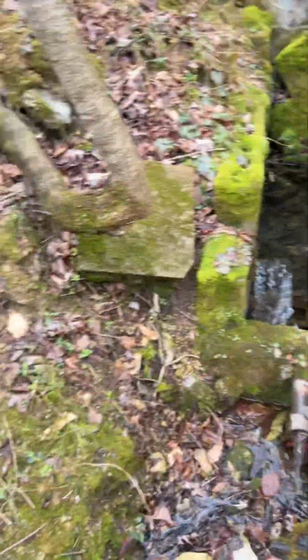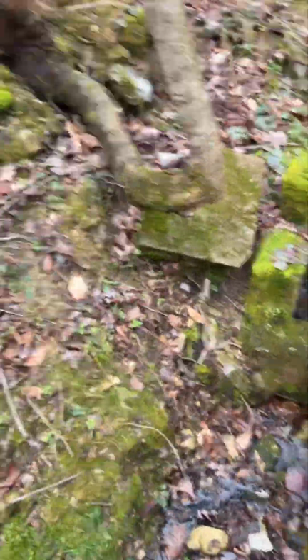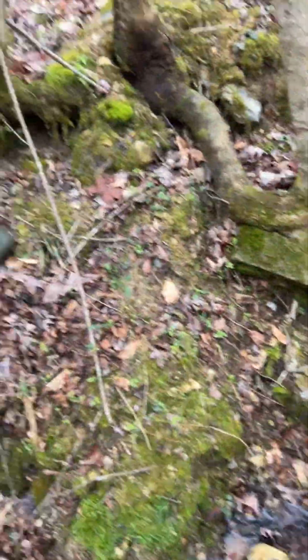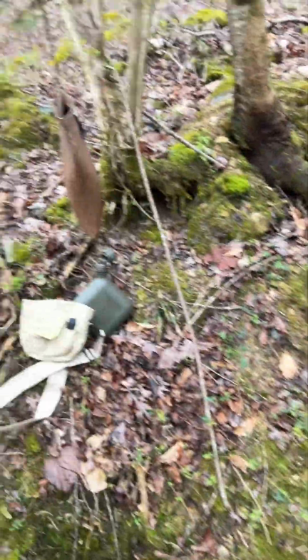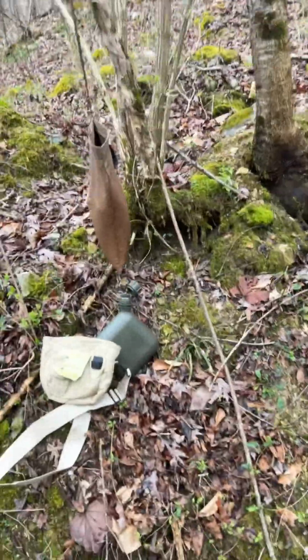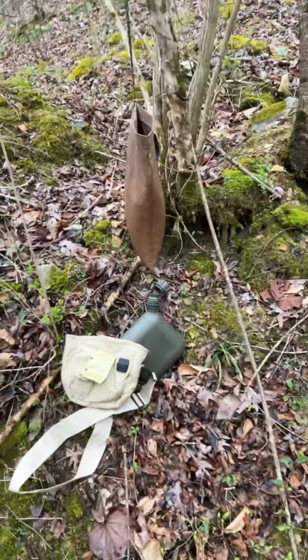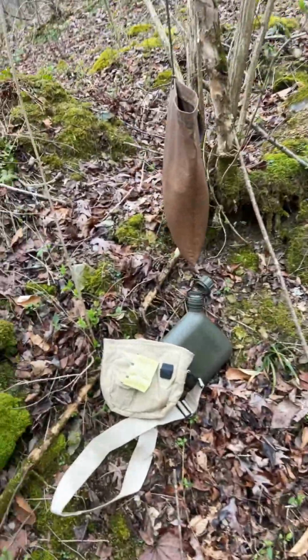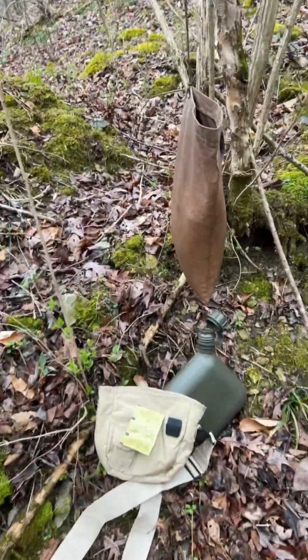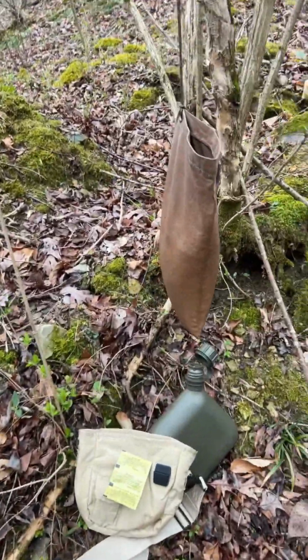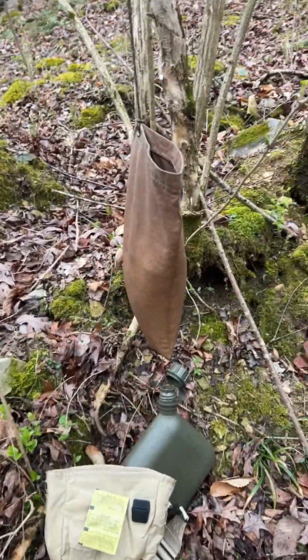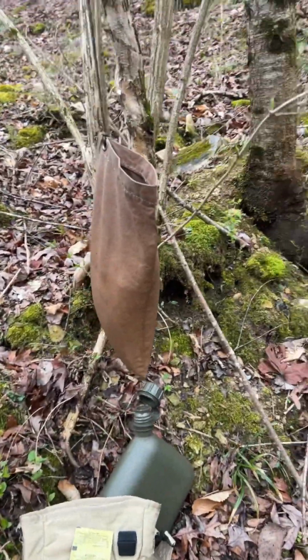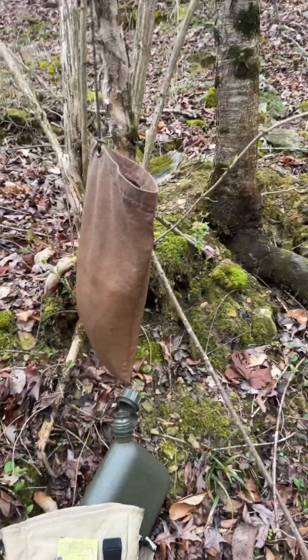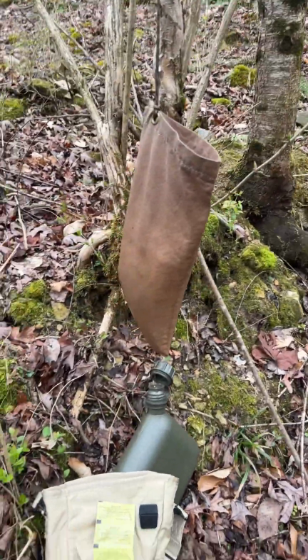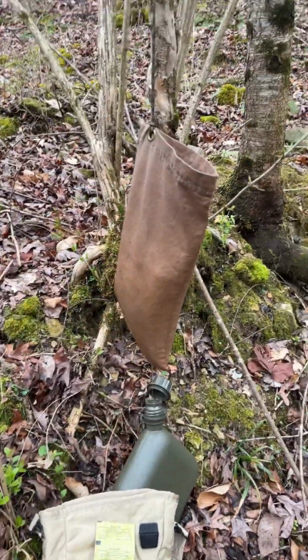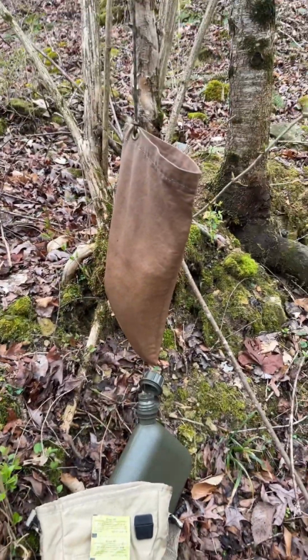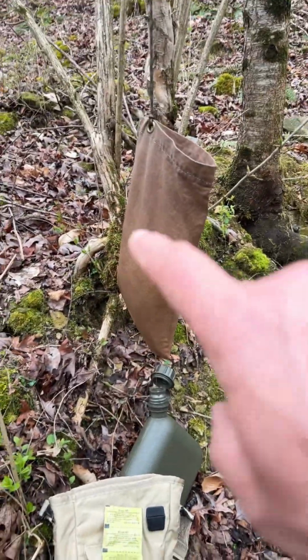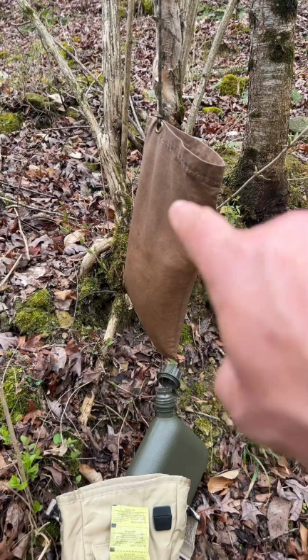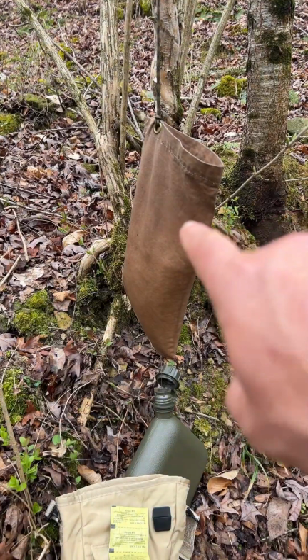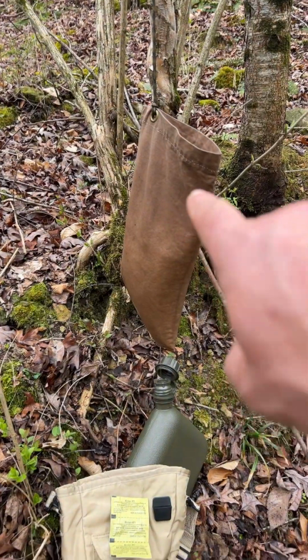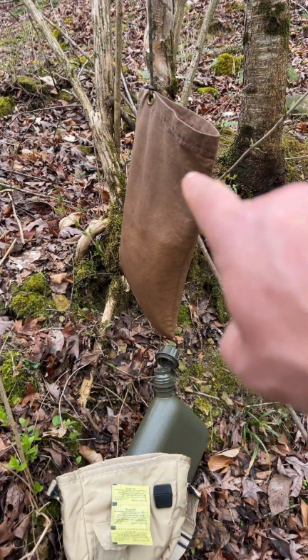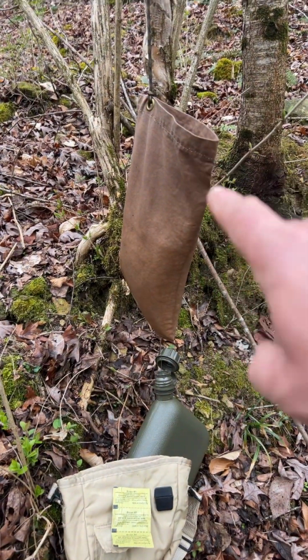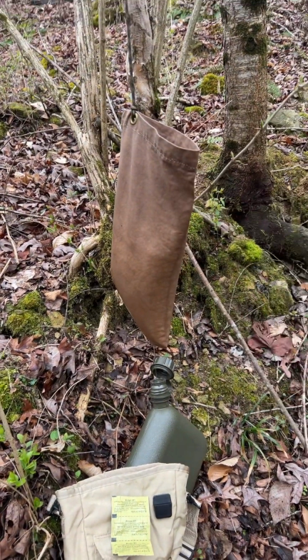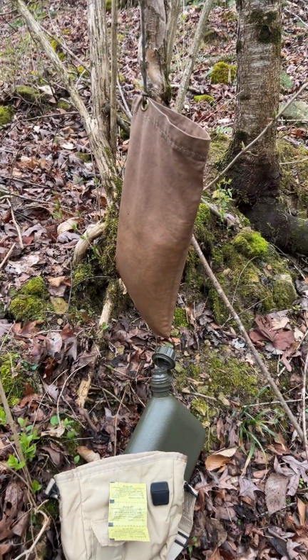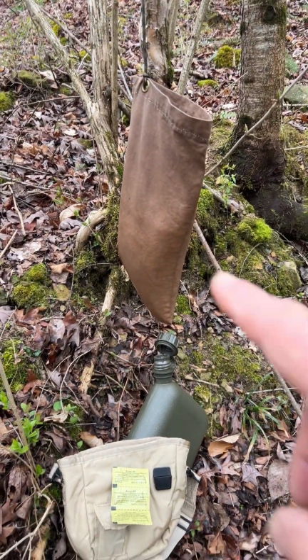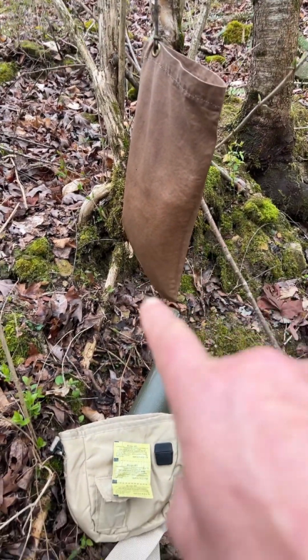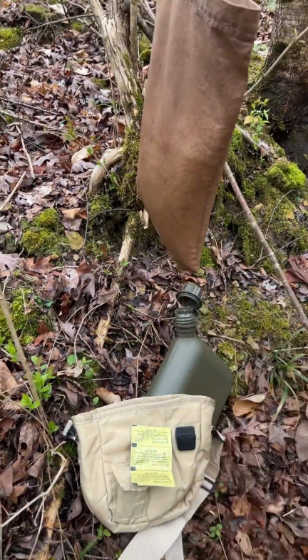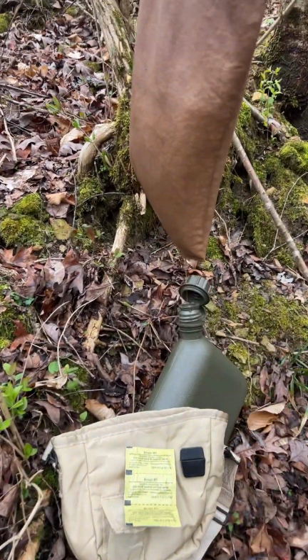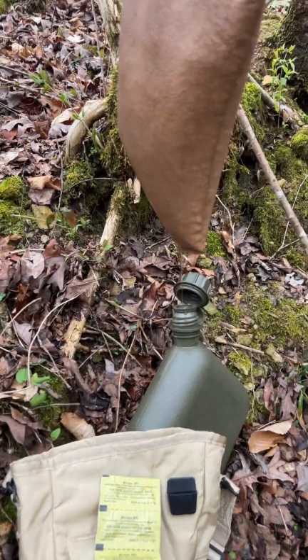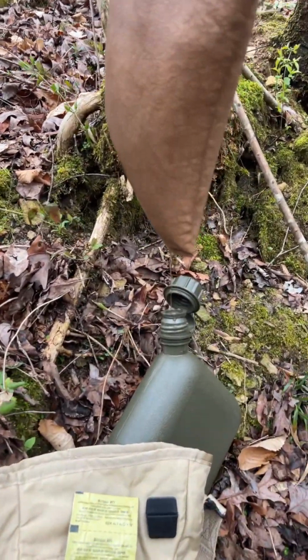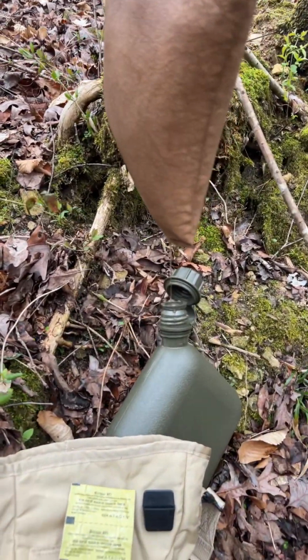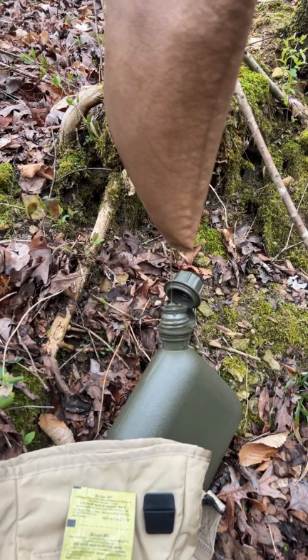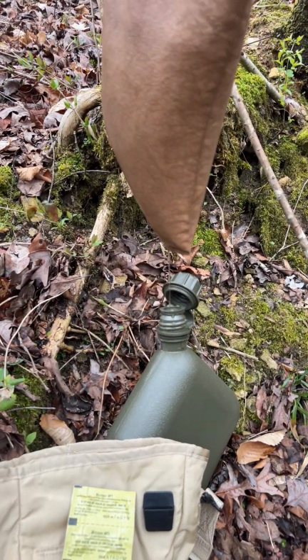I'm using a Milbank bag to filter the water. This is basically a canvas bag. You fill it up with the water, and it drips out the bottom like that.